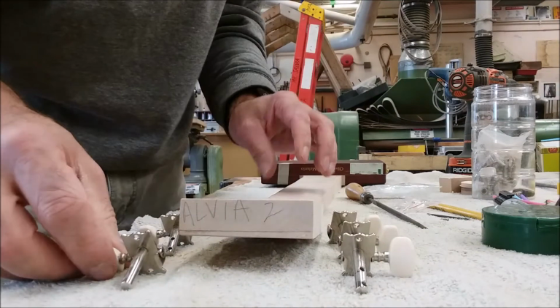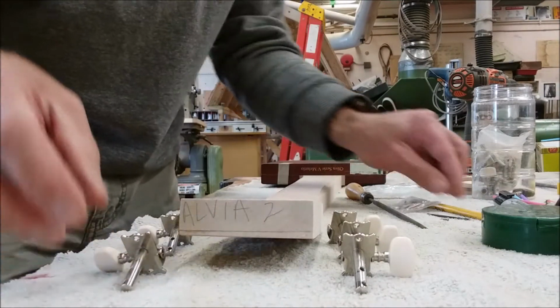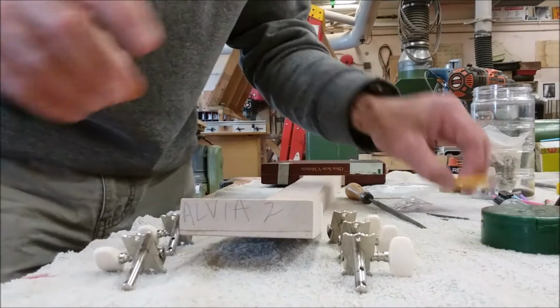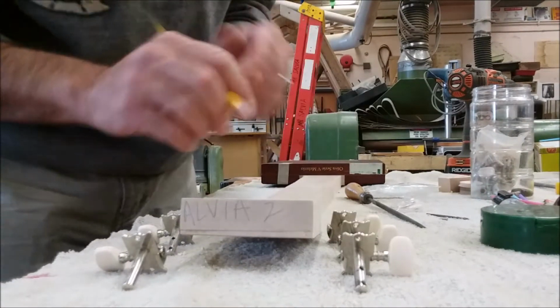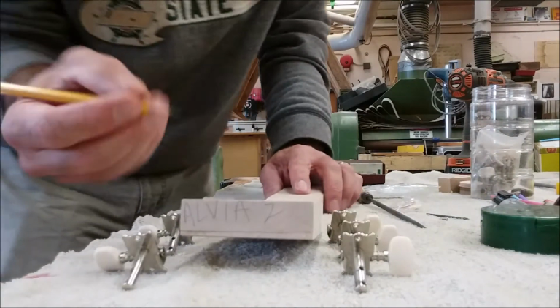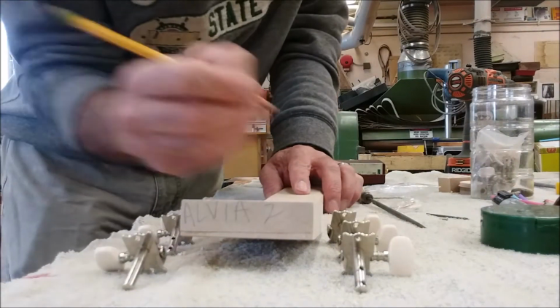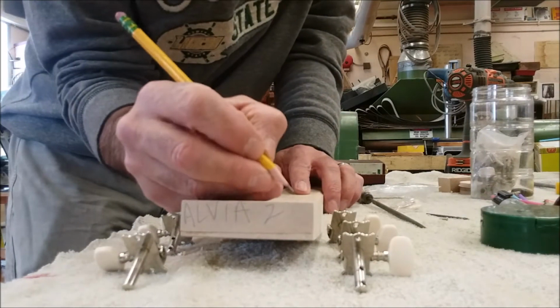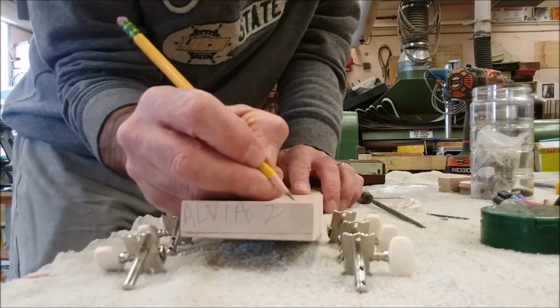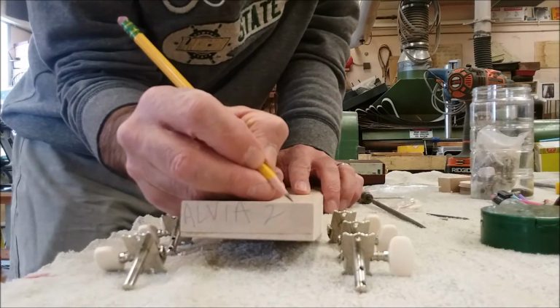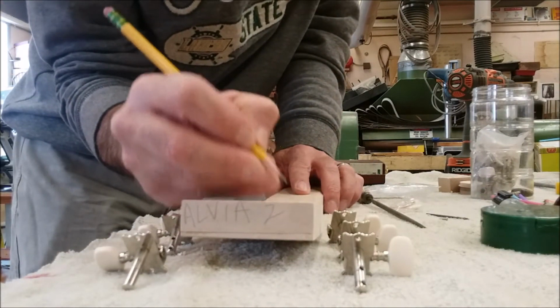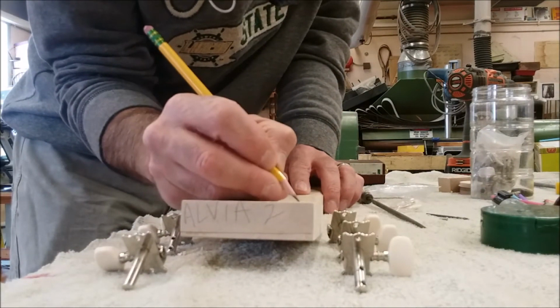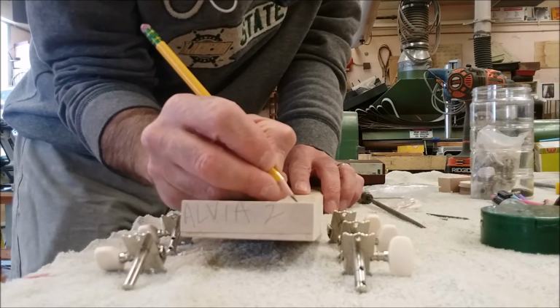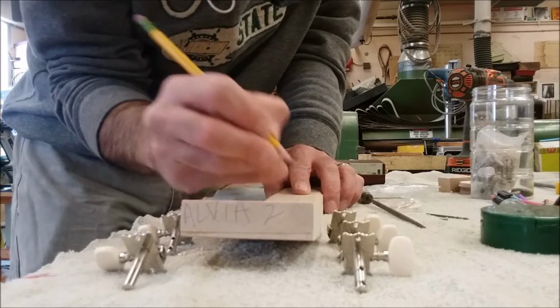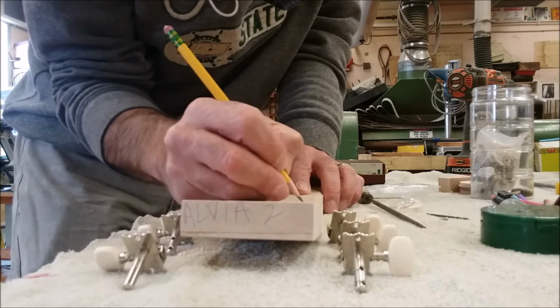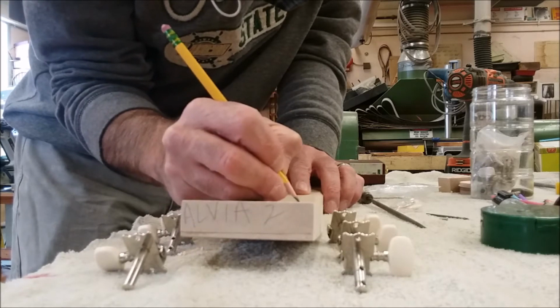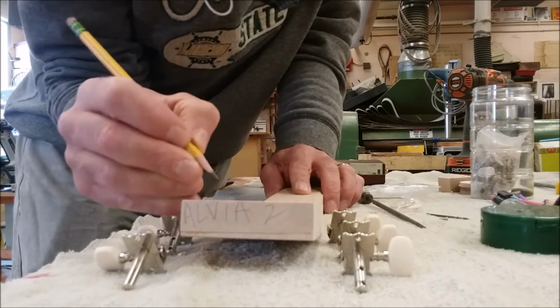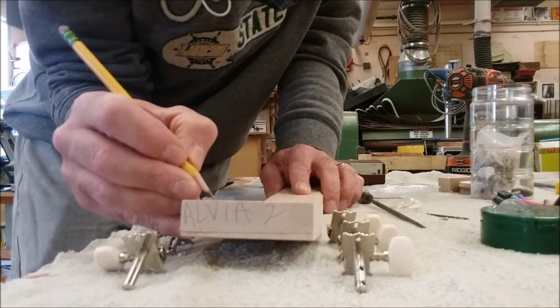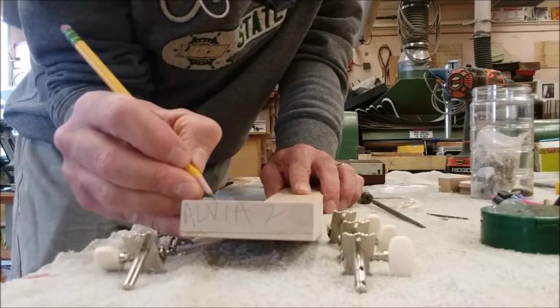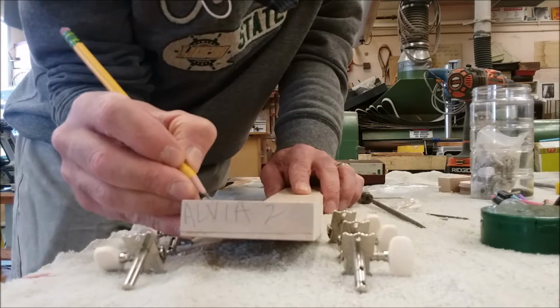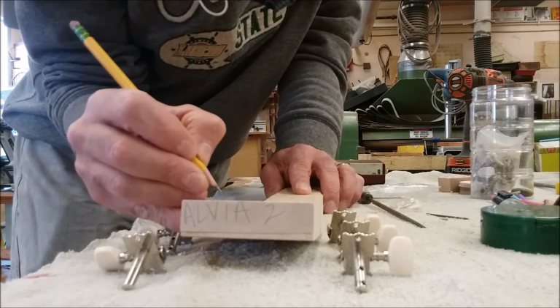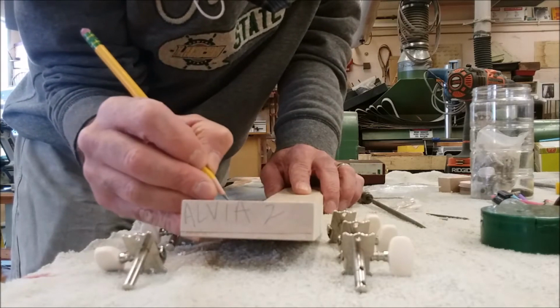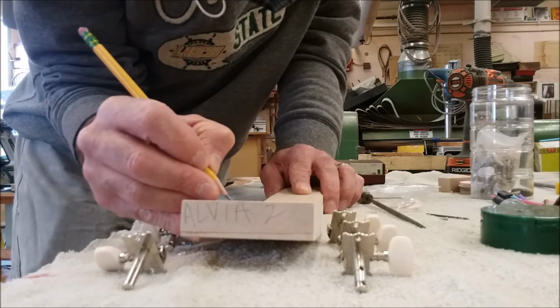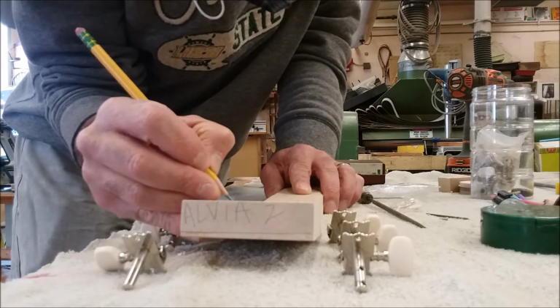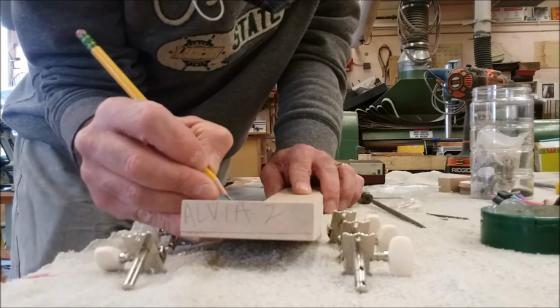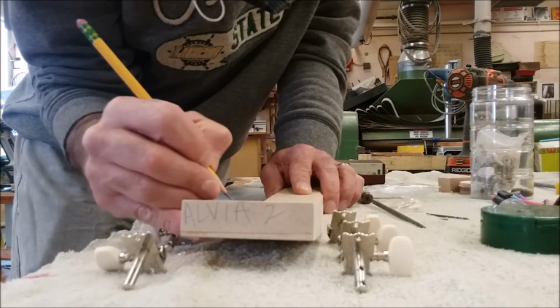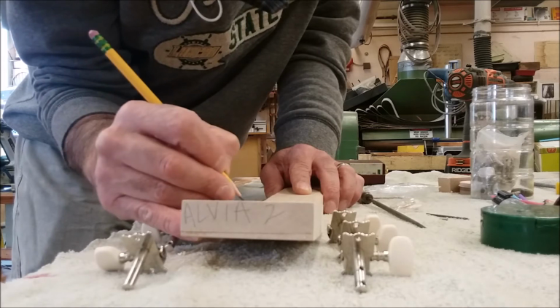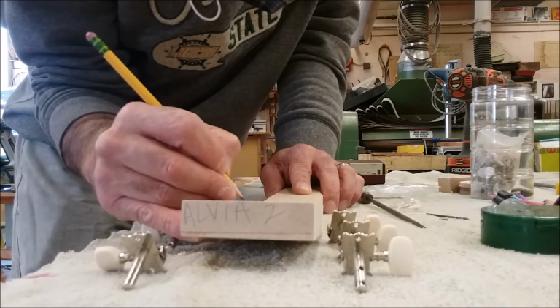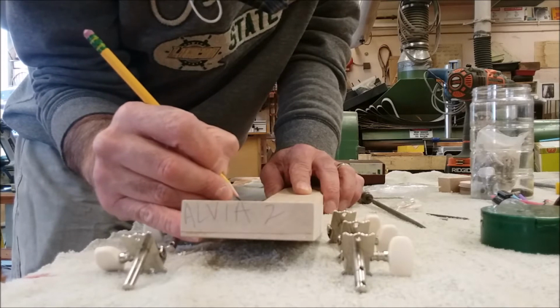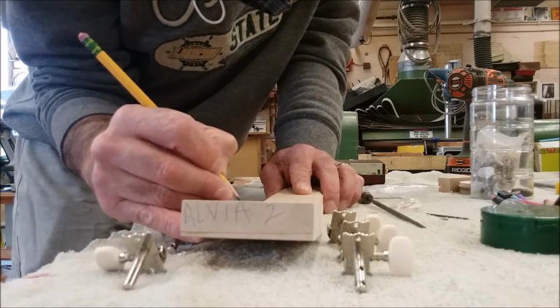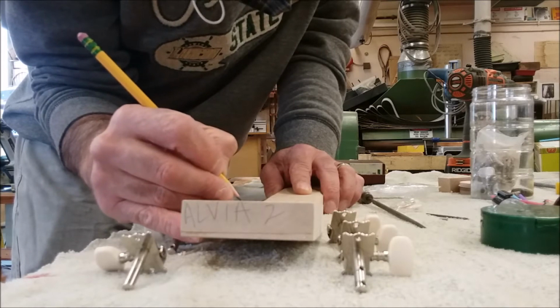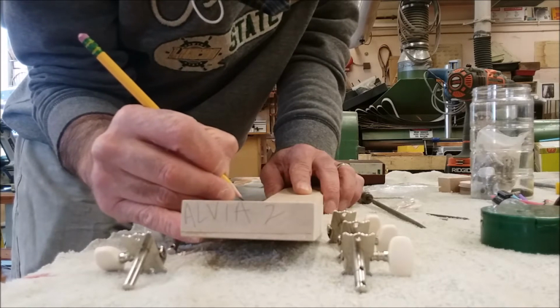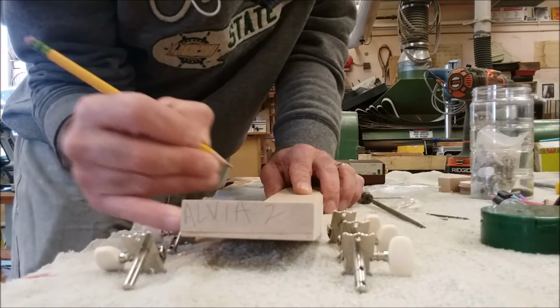Once you get that figured out, I want you to number all the holes. This will be number one, number two, three, four, five, and six — because it's a six-string guitar.